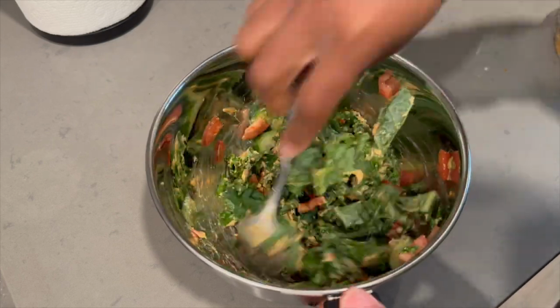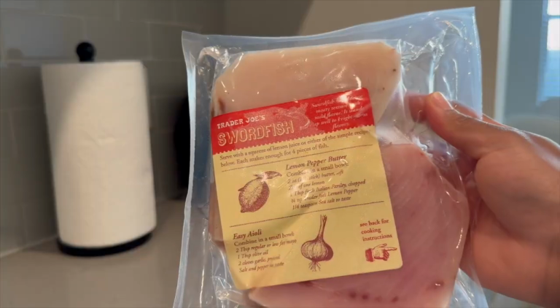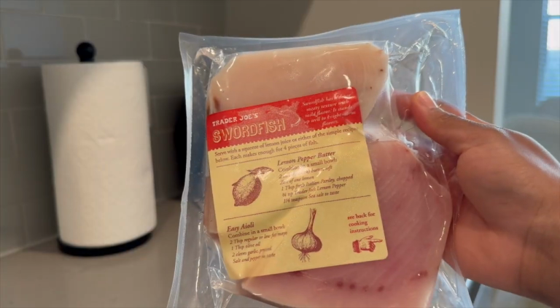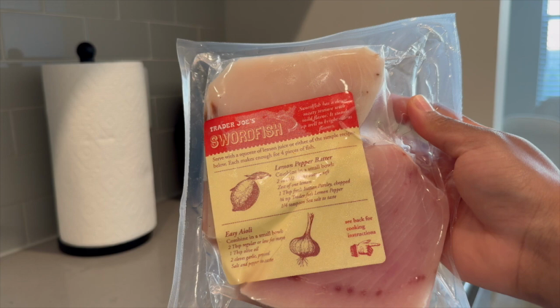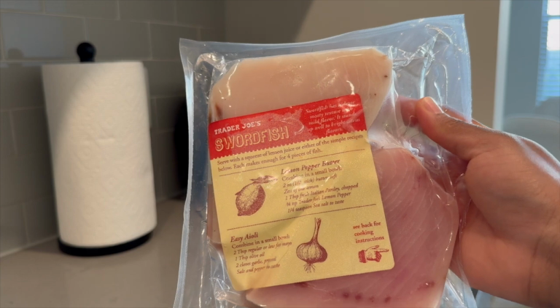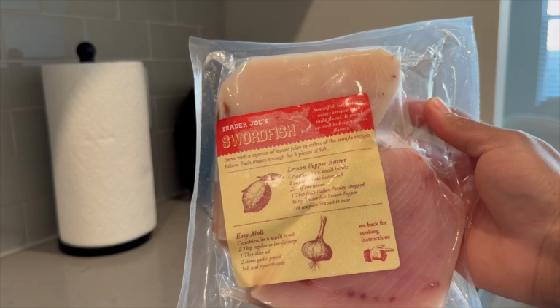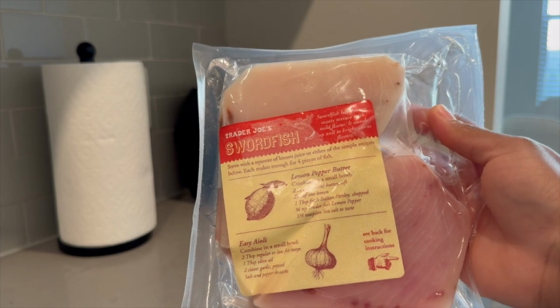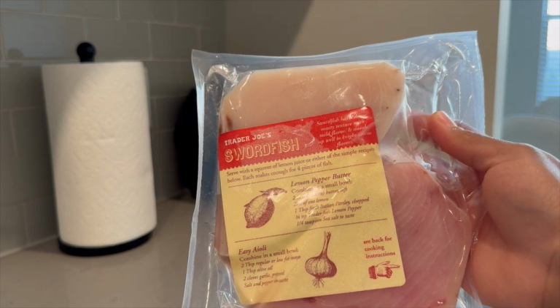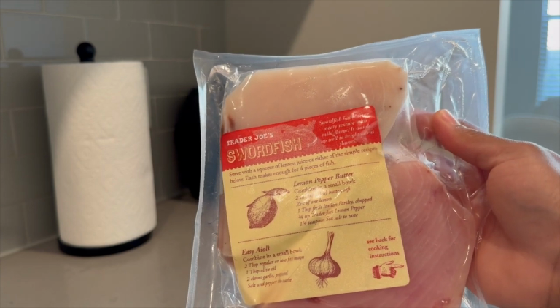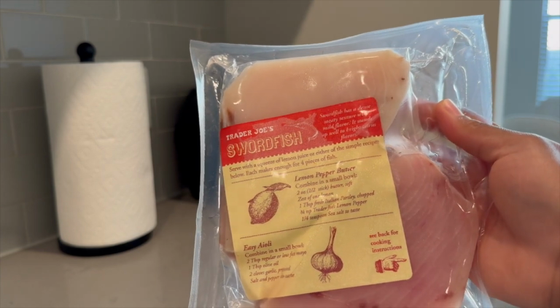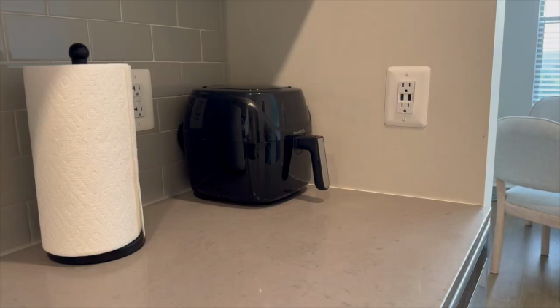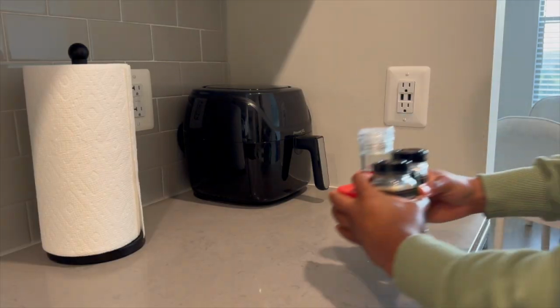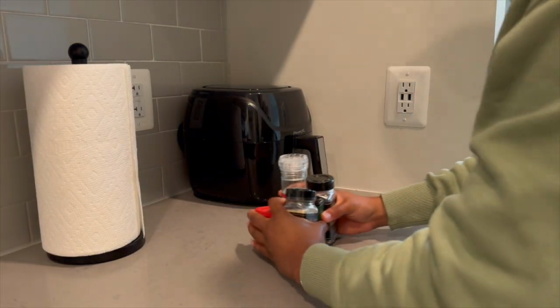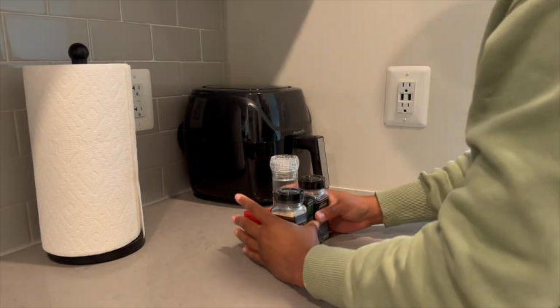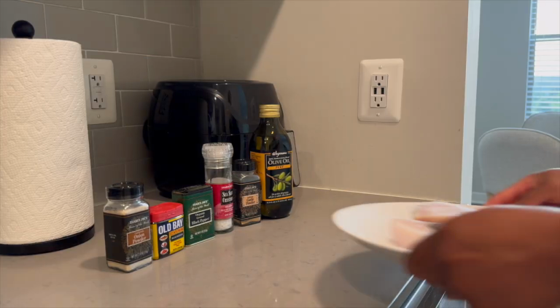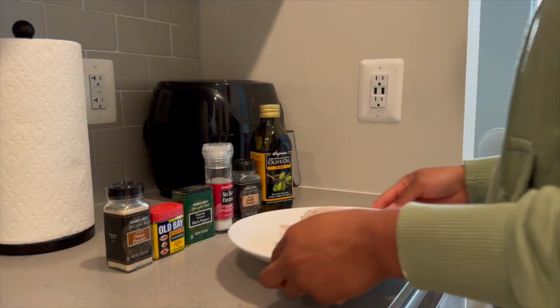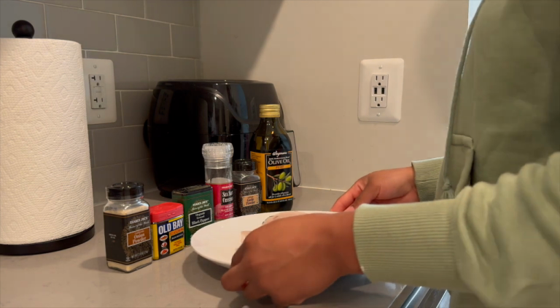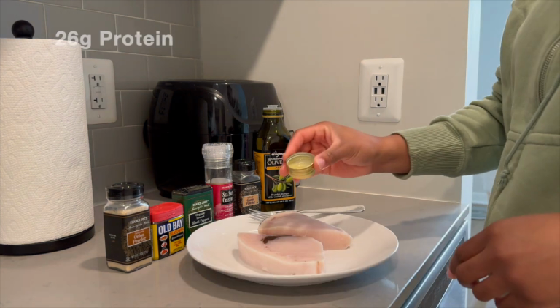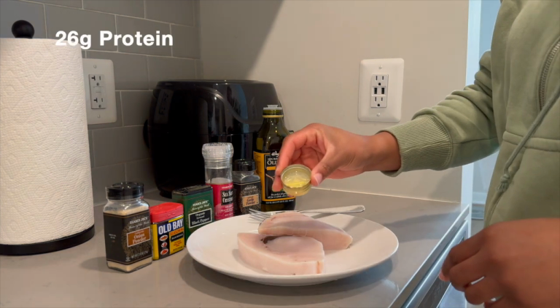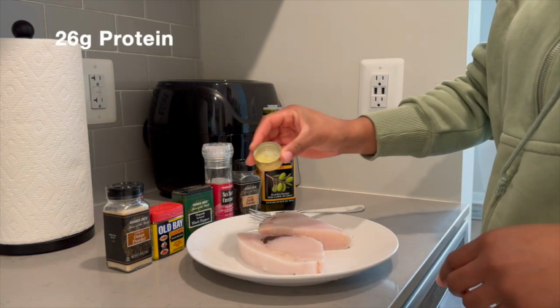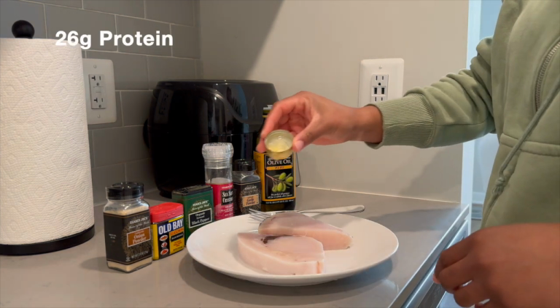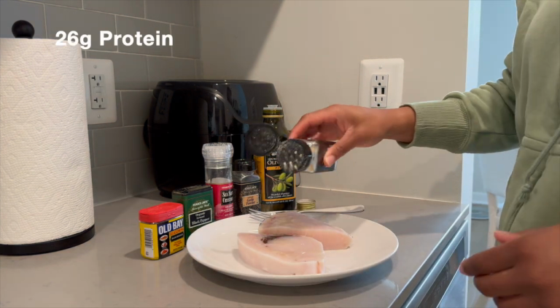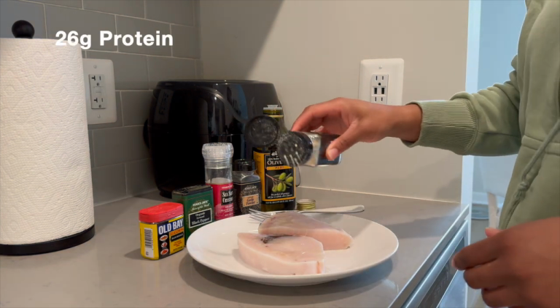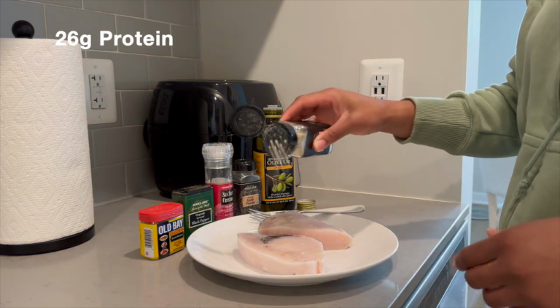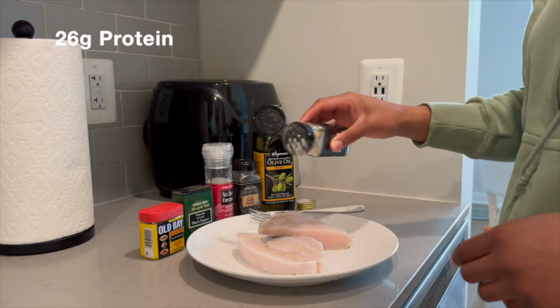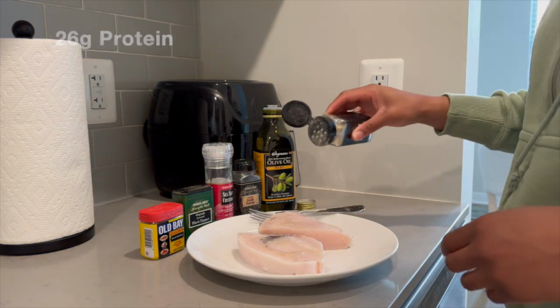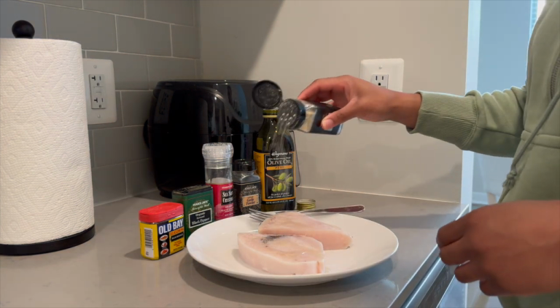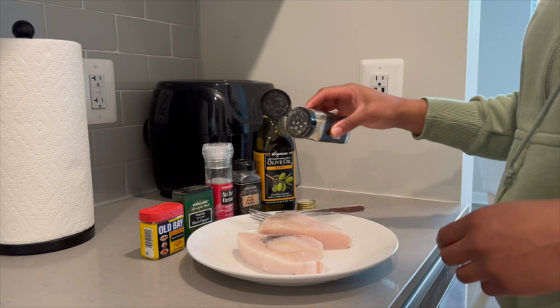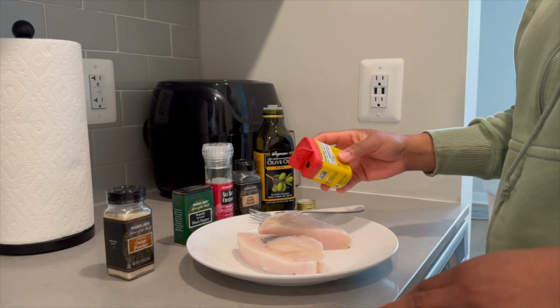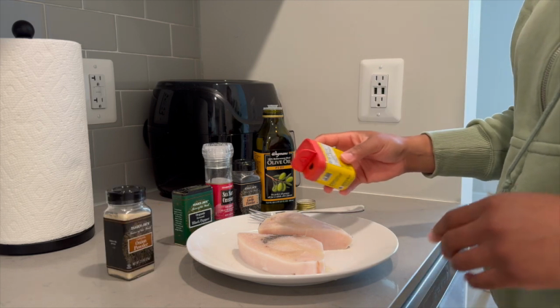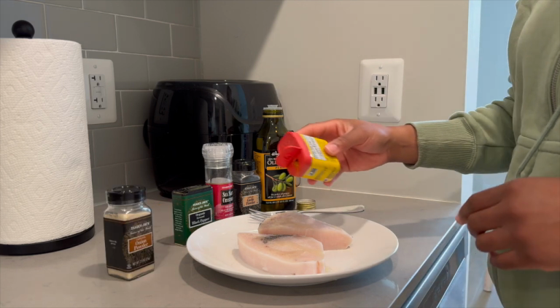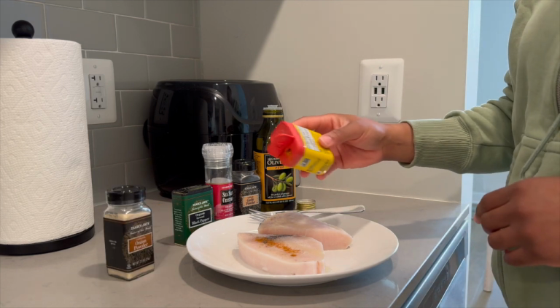bloated. Let's start off with the swordfish steak. Swordfish is low in fat and it's high in protein. Majority of the protein in this meal is coming from the swordfish steak because it's roughly about 26 grams of protein.